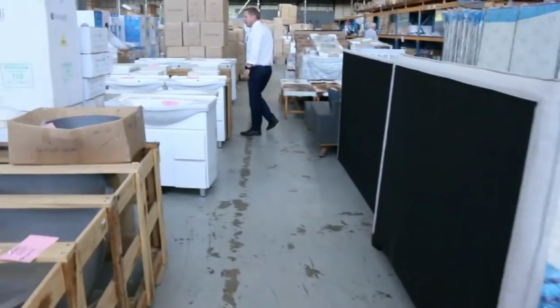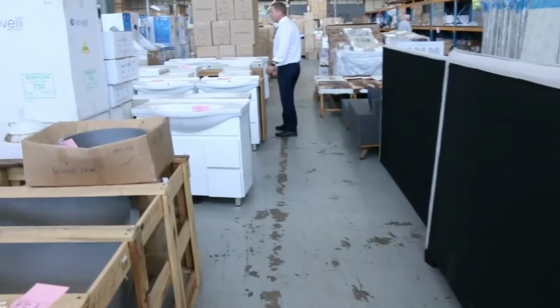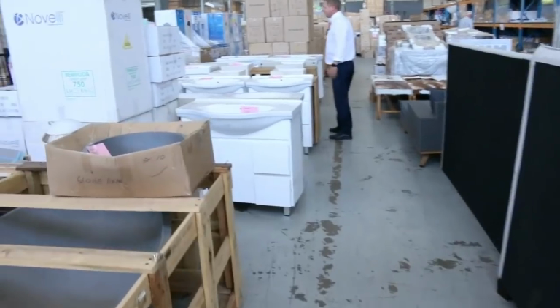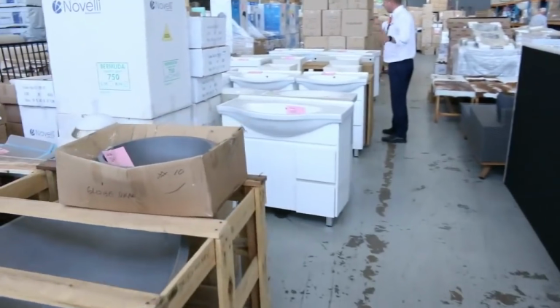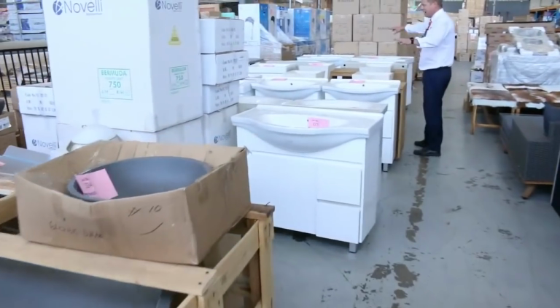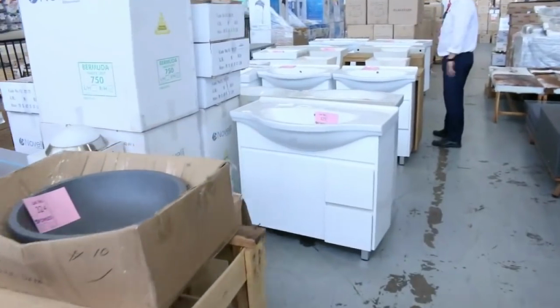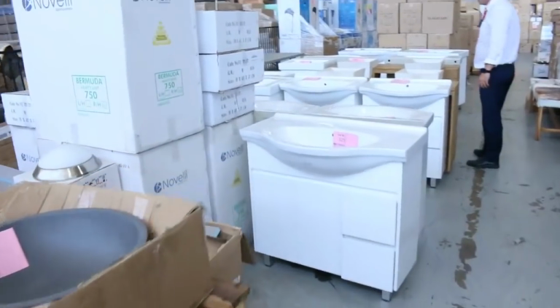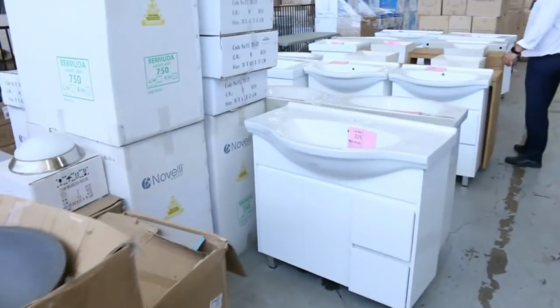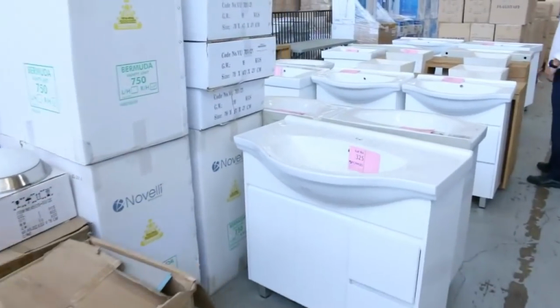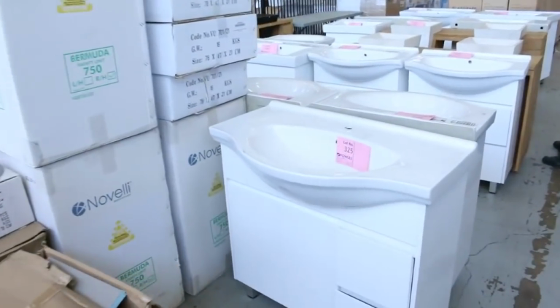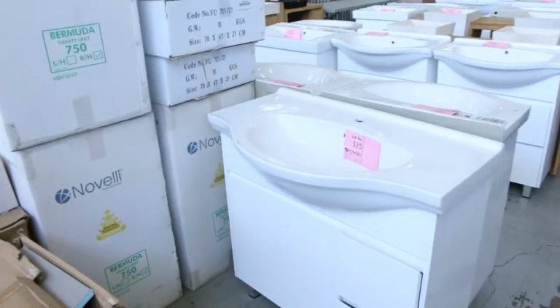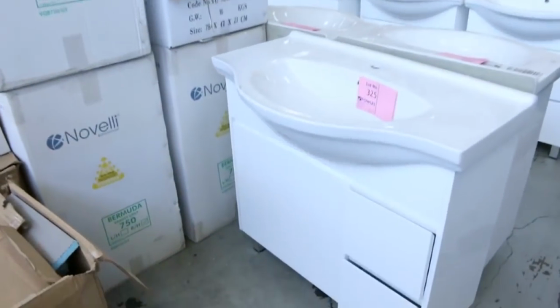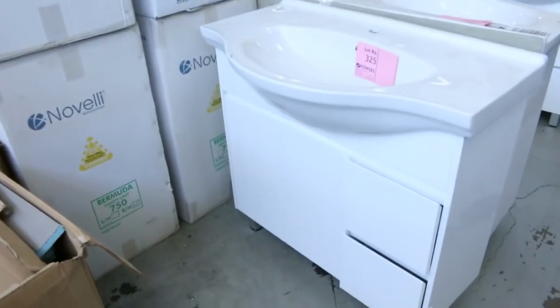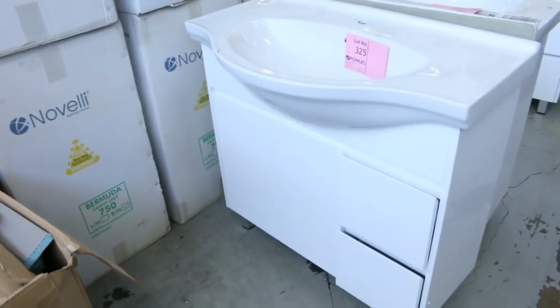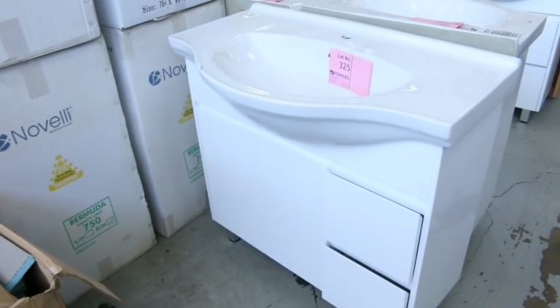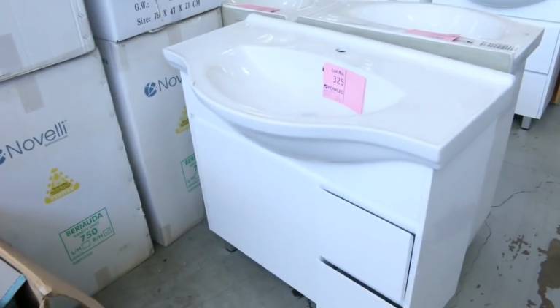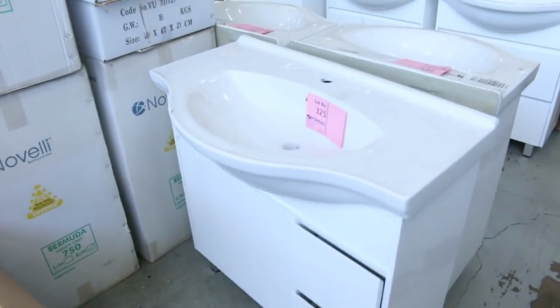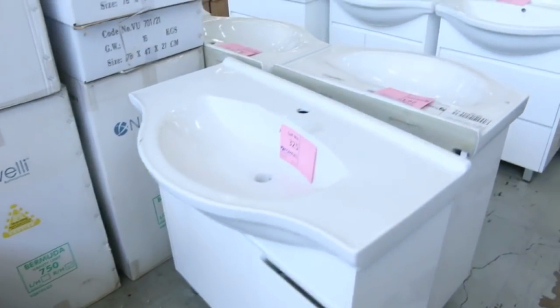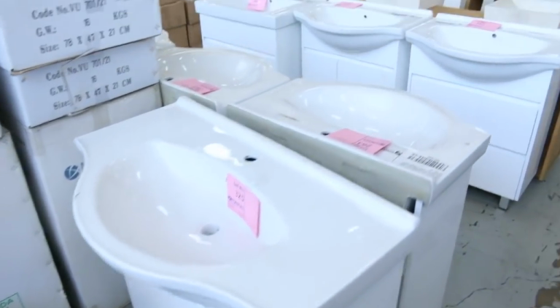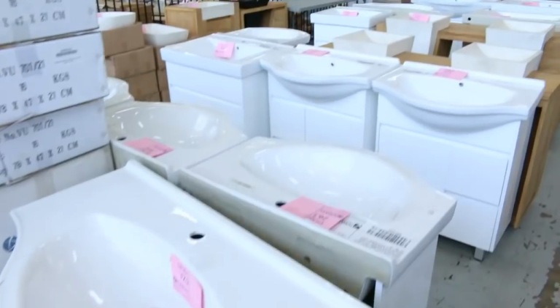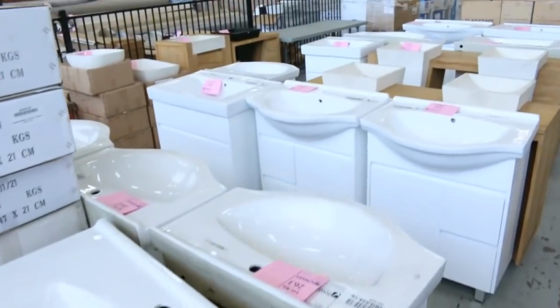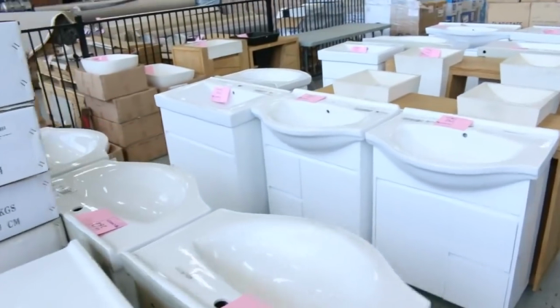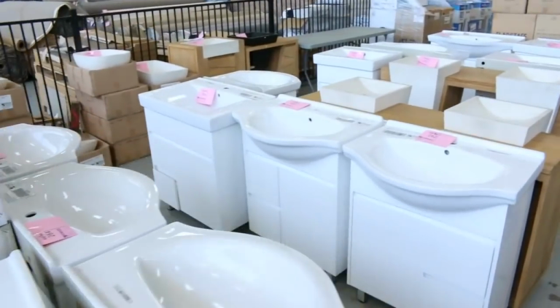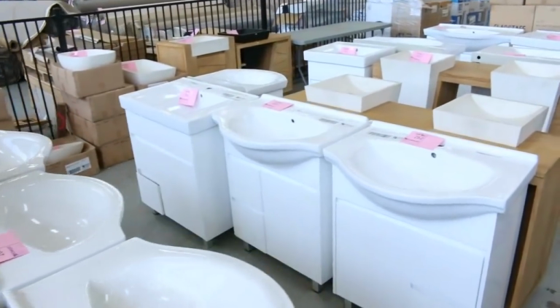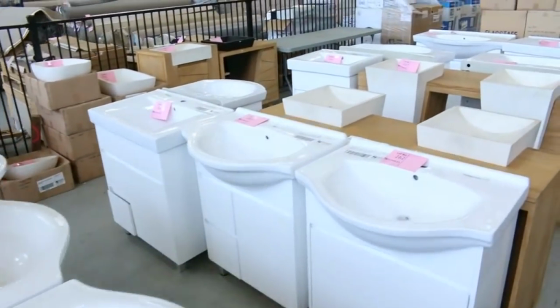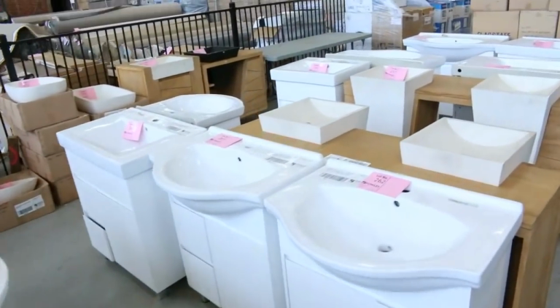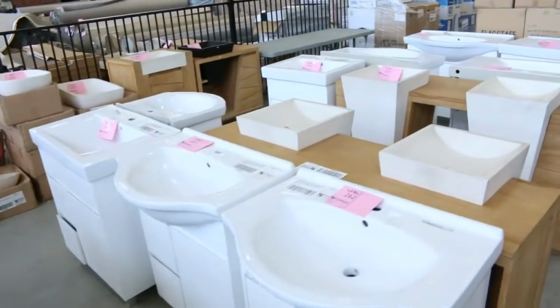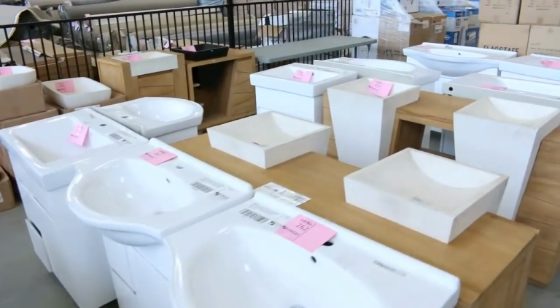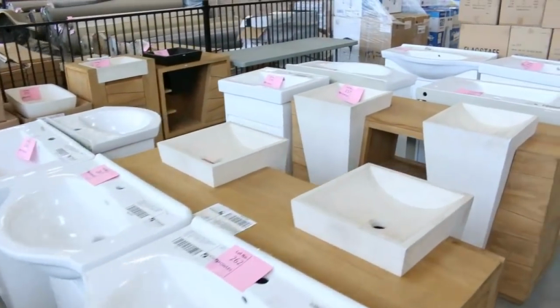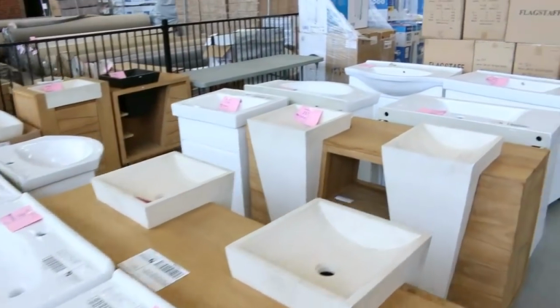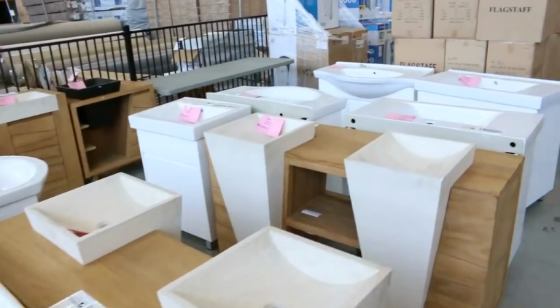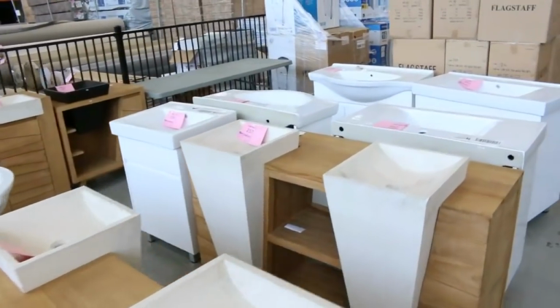Heaps more vanities — if you need a bathroom vanity, there'll be one in your size tomorrow, absolutely guaranteed. Some beautiful gear, really nice-looking stuff.